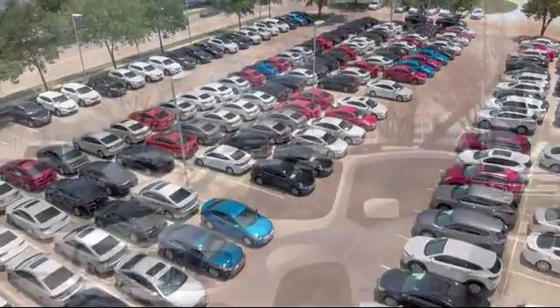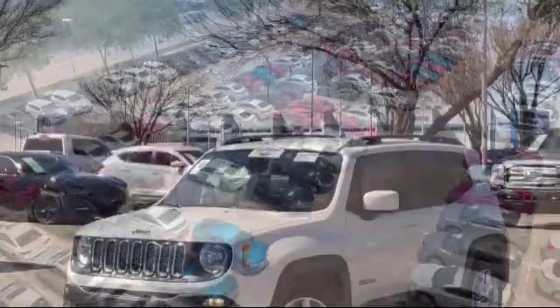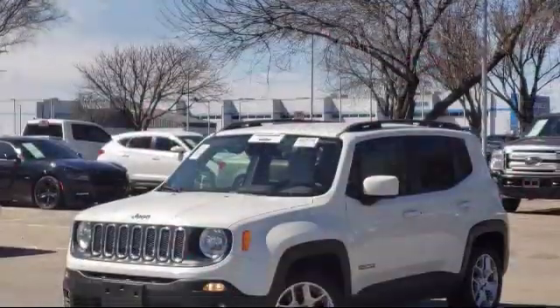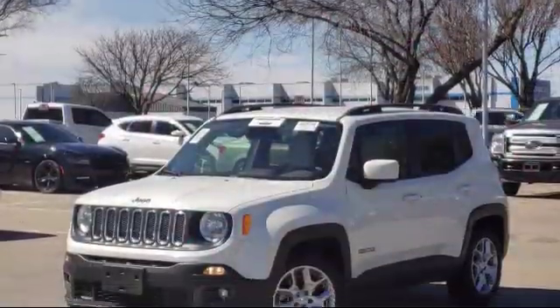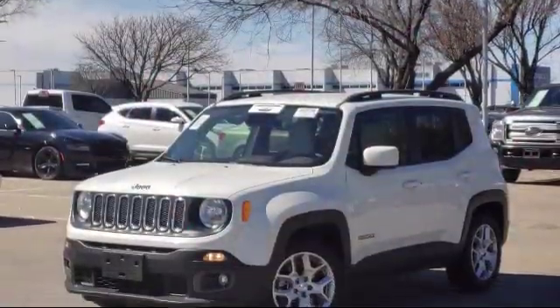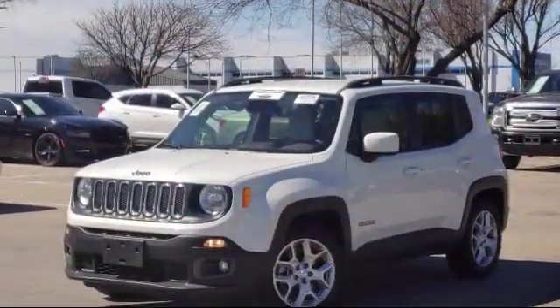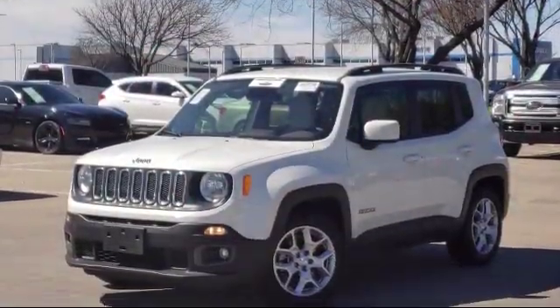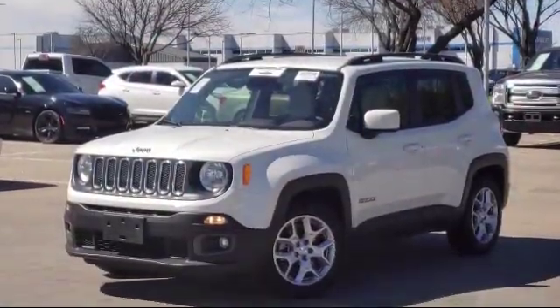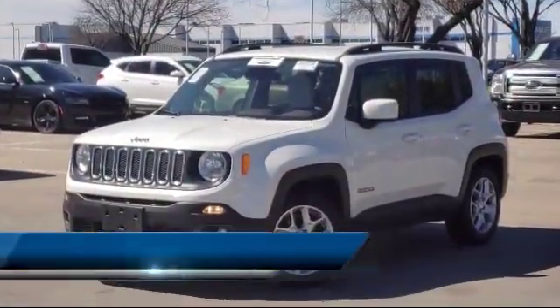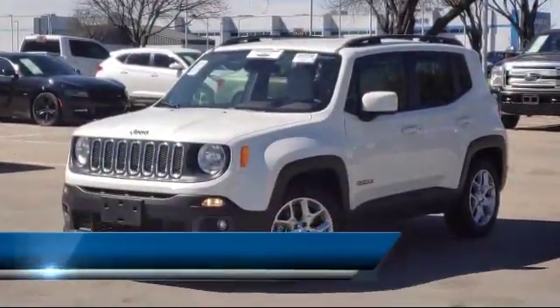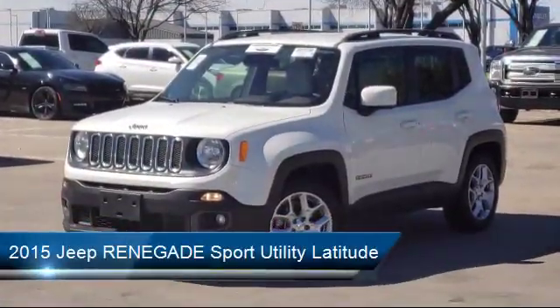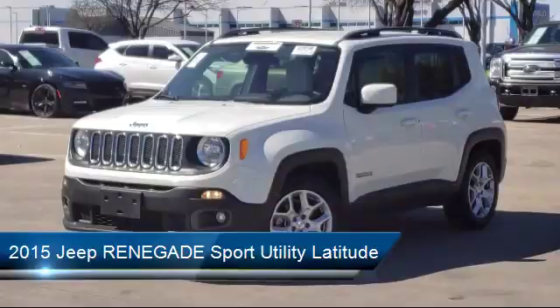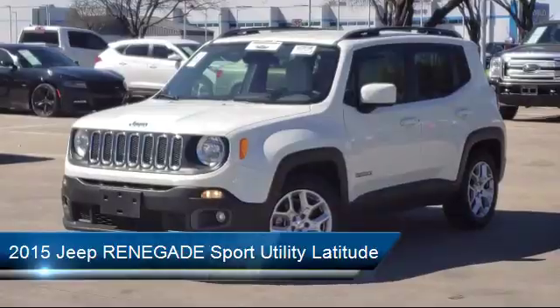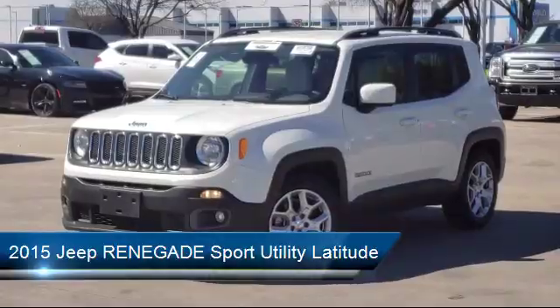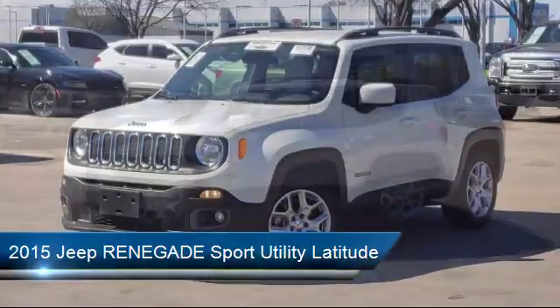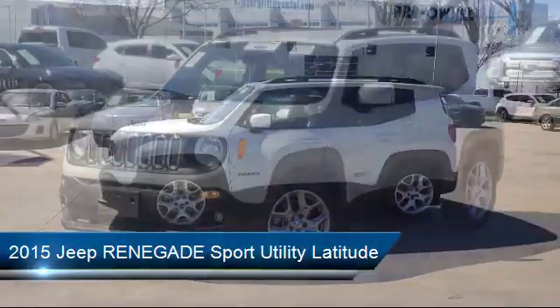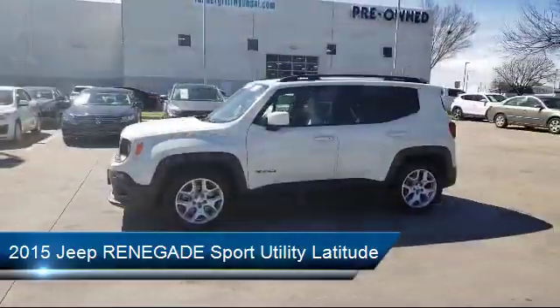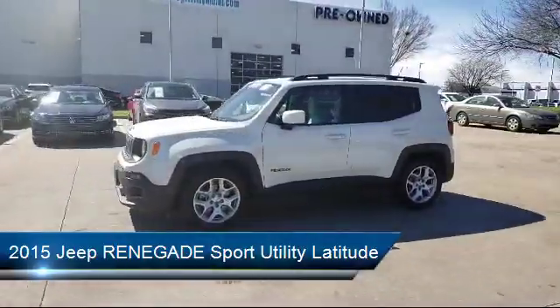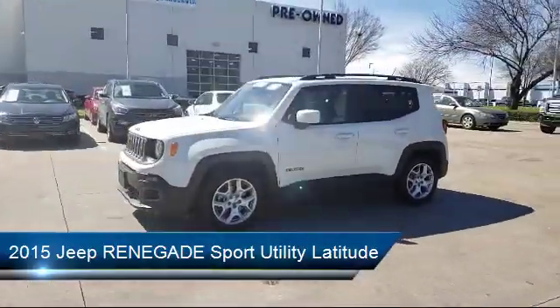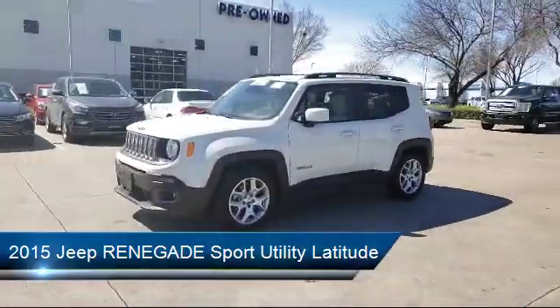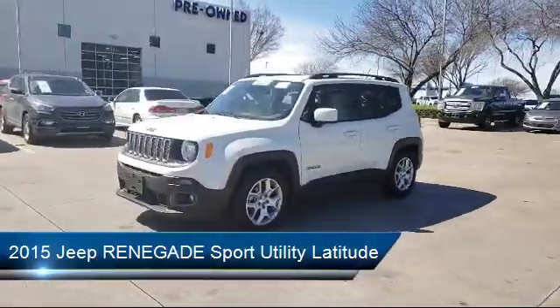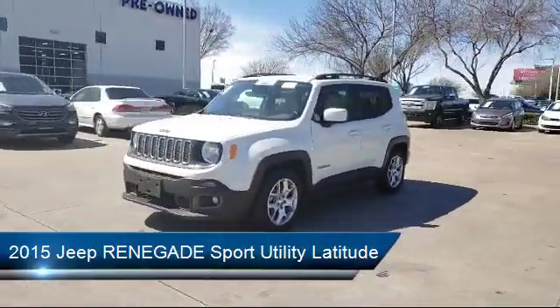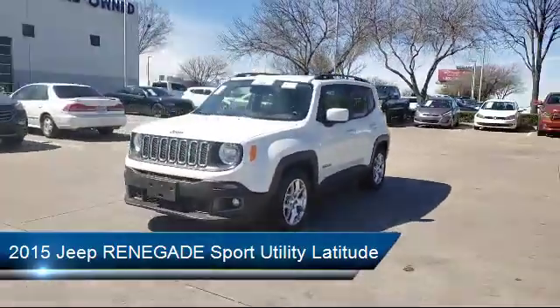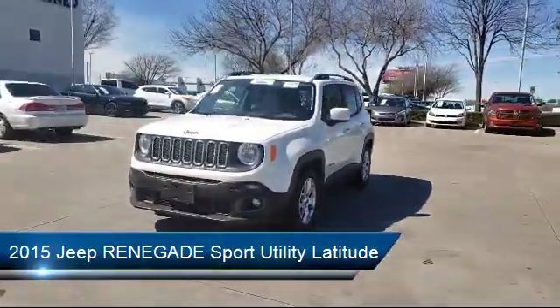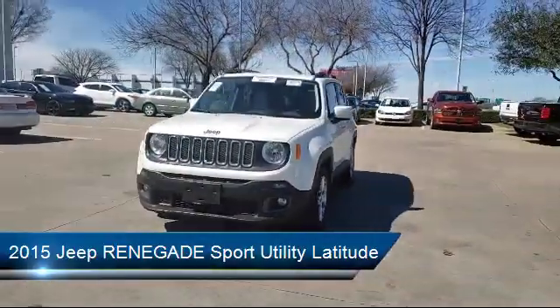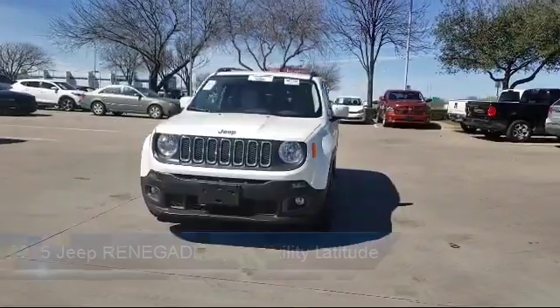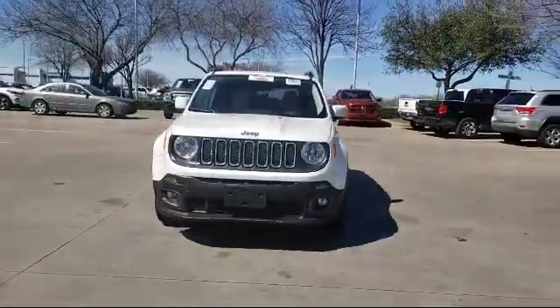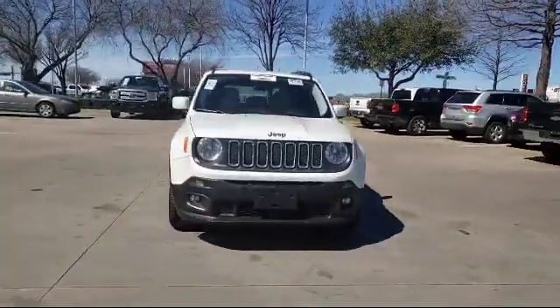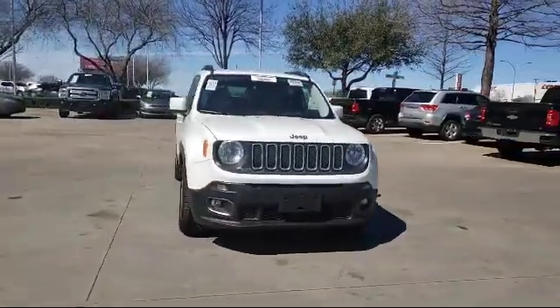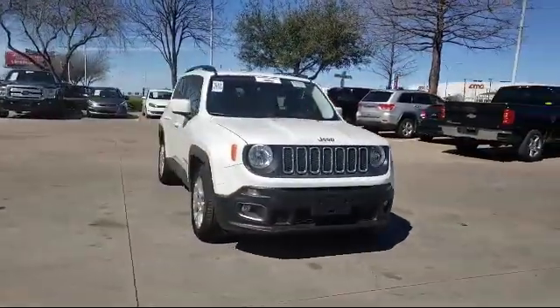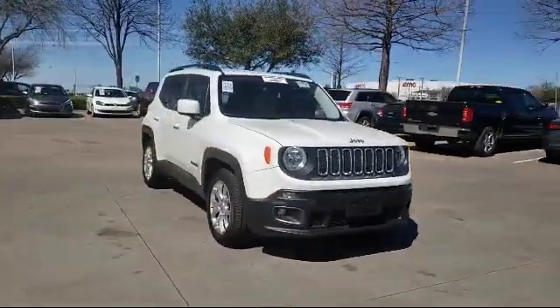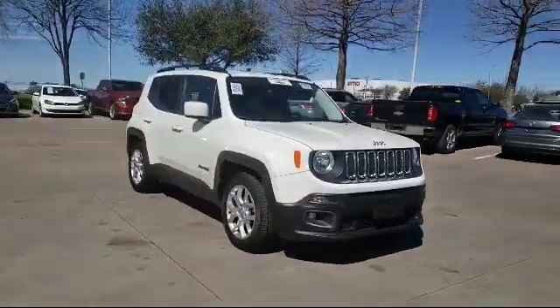It comes equipped with keyless entry, leather-wrapped steering wheel, tire pressure monitoring system, roof rack, rear spoiler, Sirius XM satellite radio, and alloy wheels.